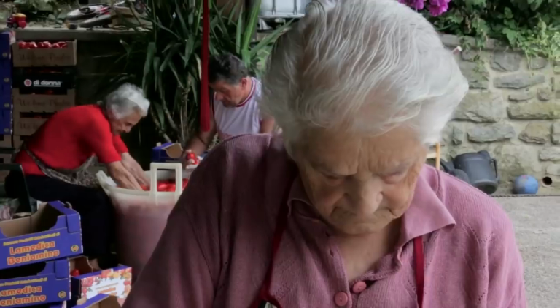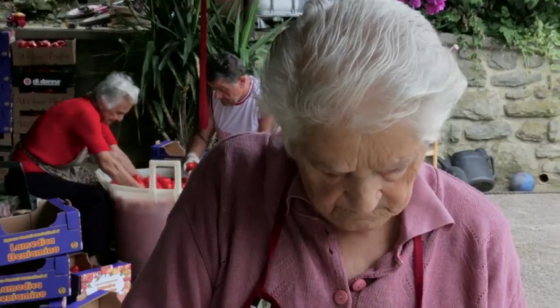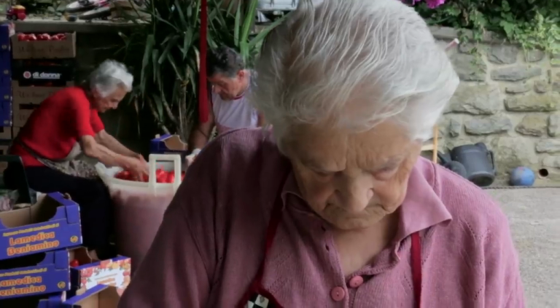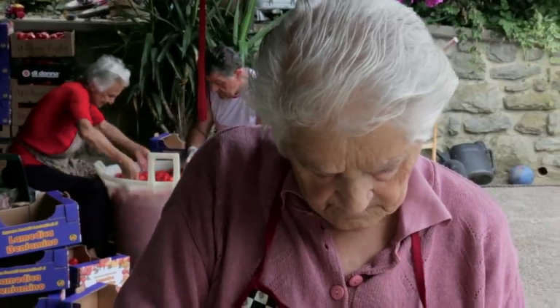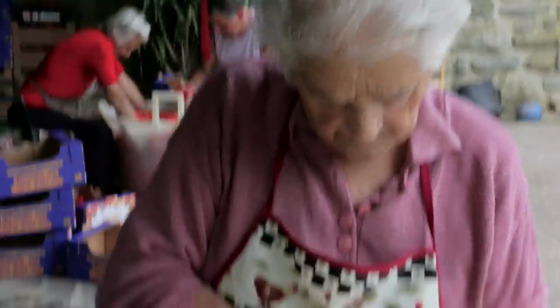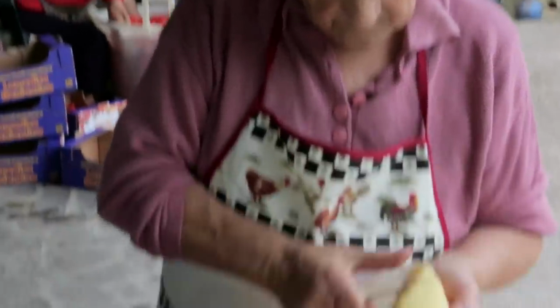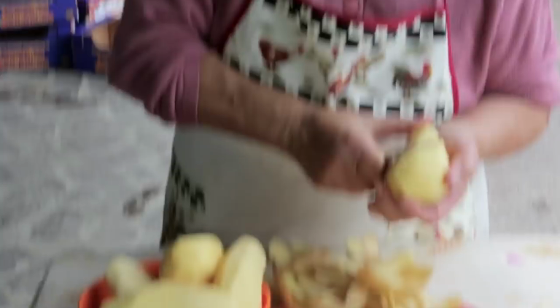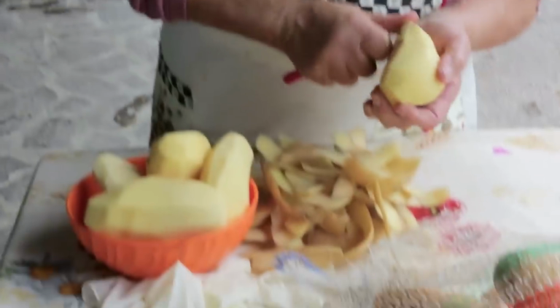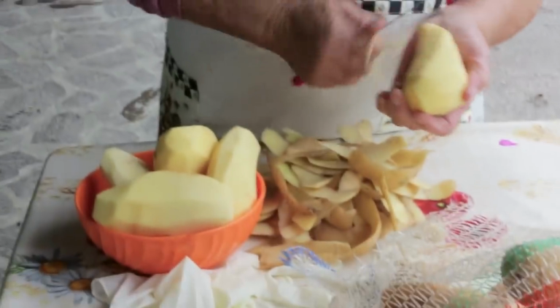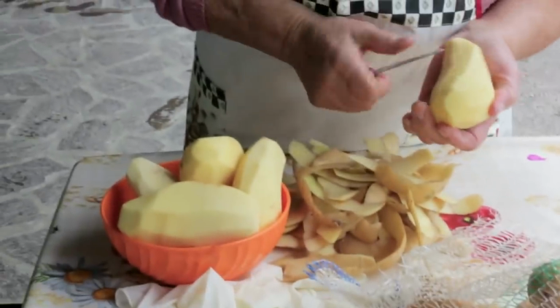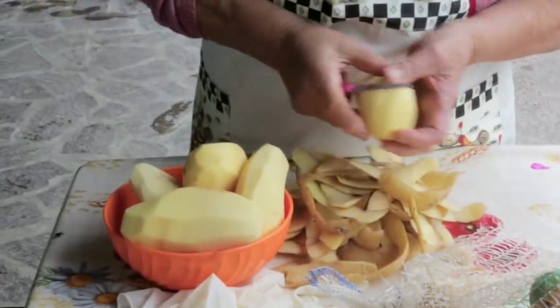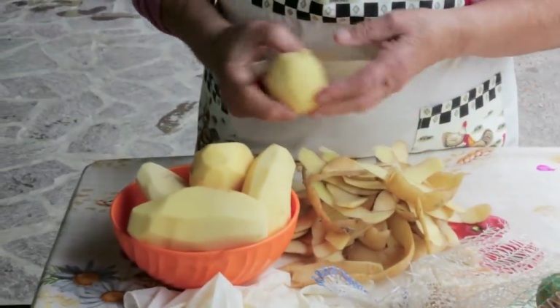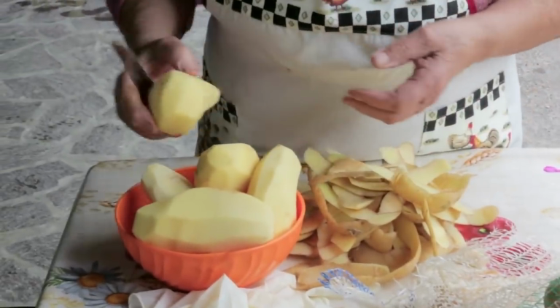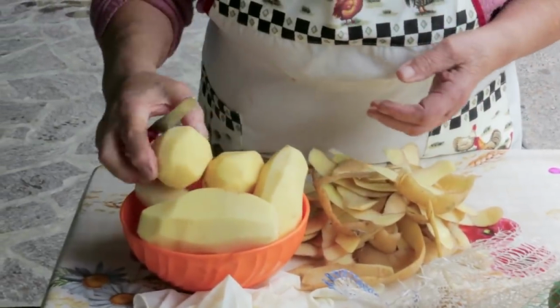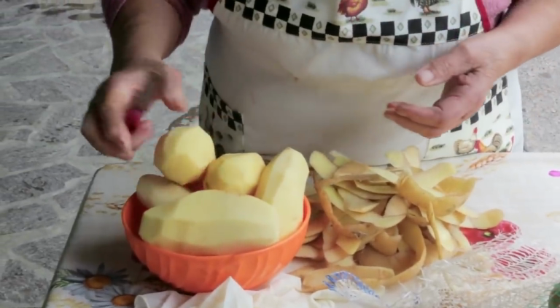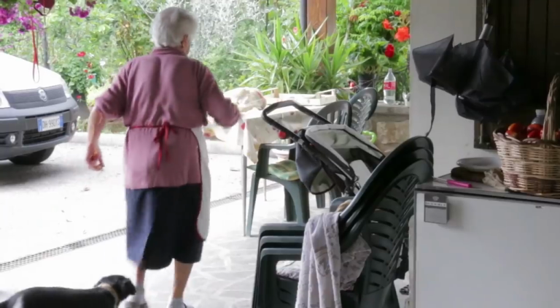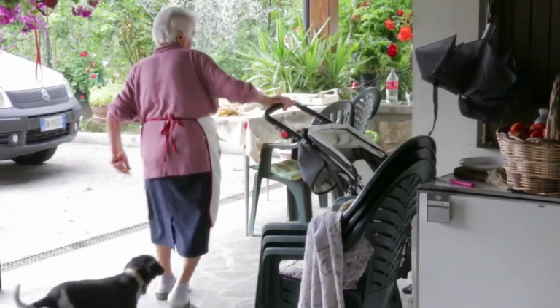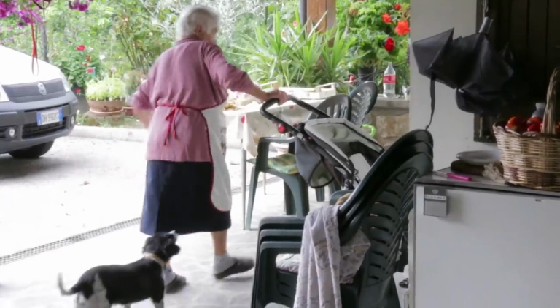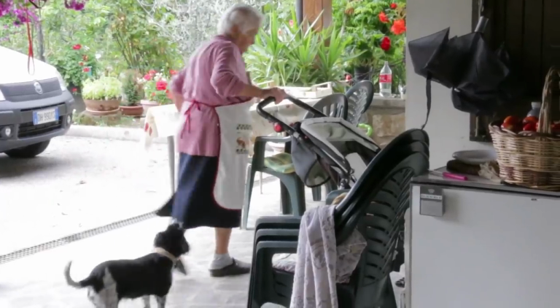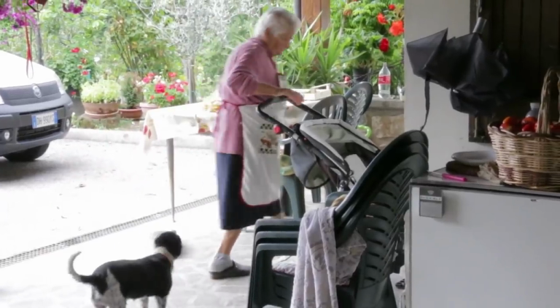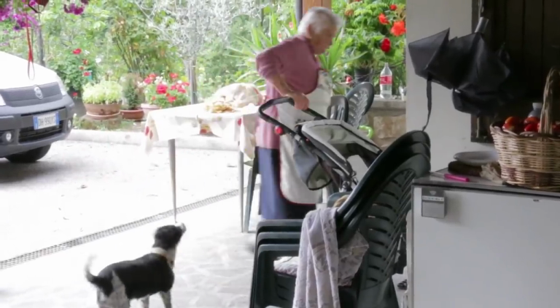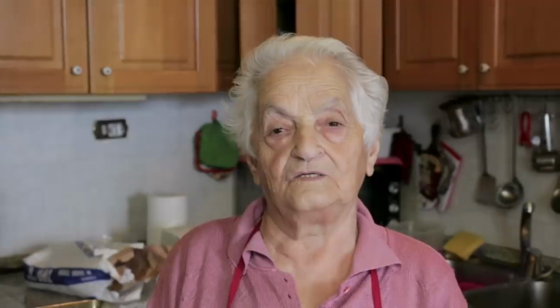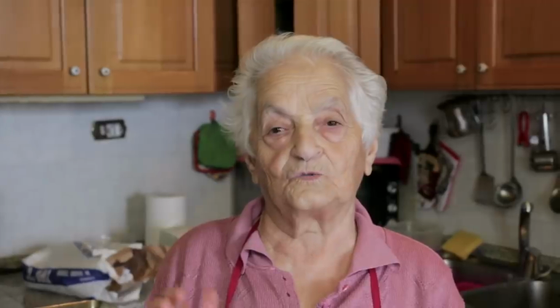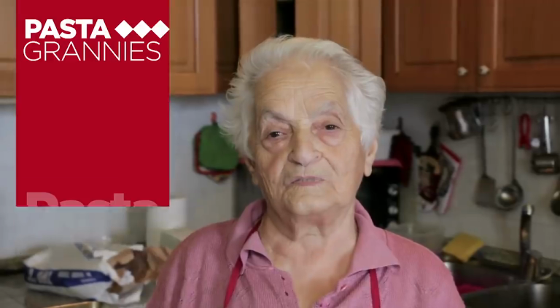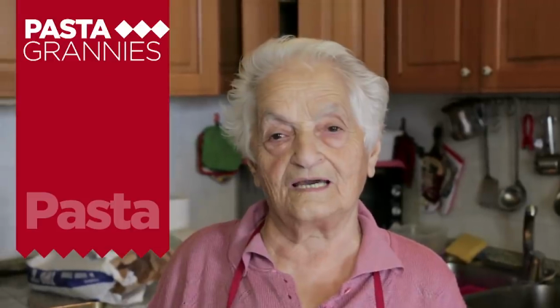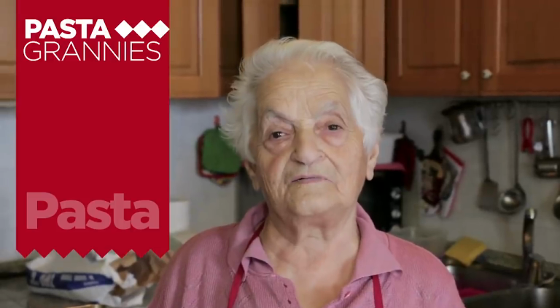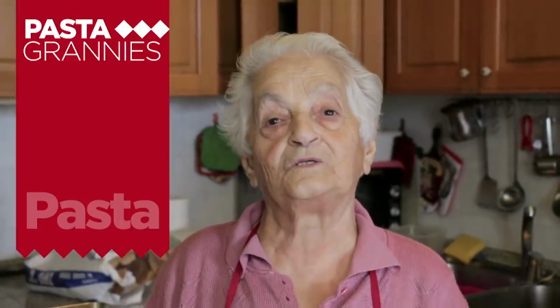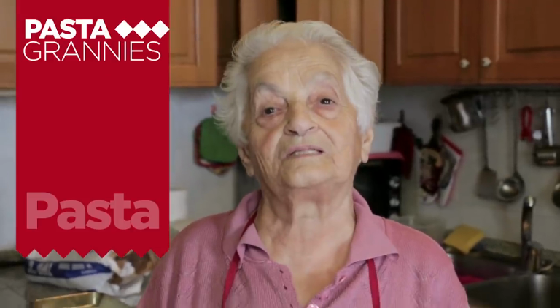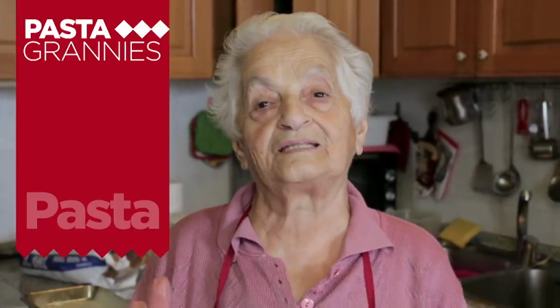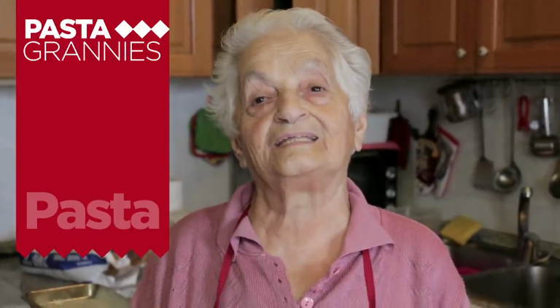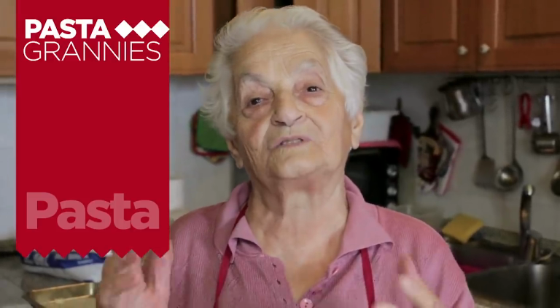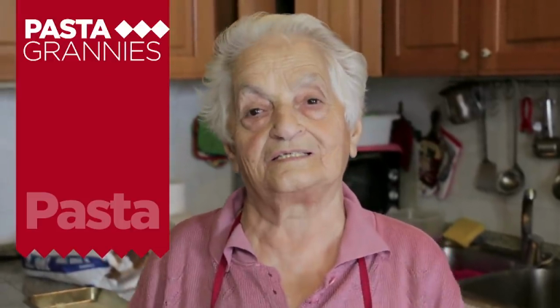Montesi is famous for its potatoes, and Domenica is famous for her potato gnocchi. I'm Domenica, and I make the gnocchi of potatoes from Montesi.